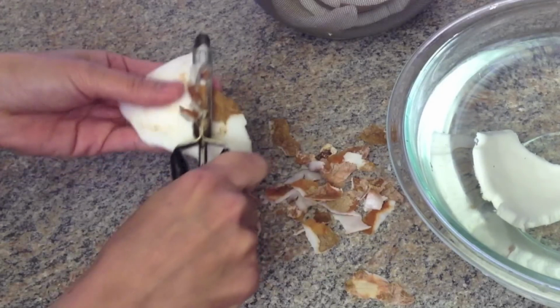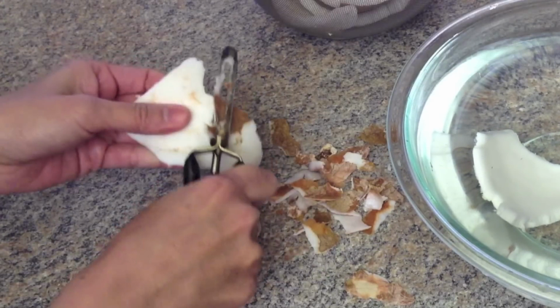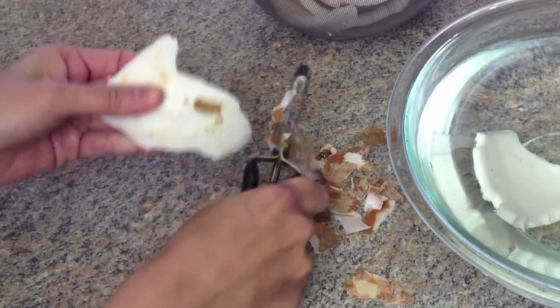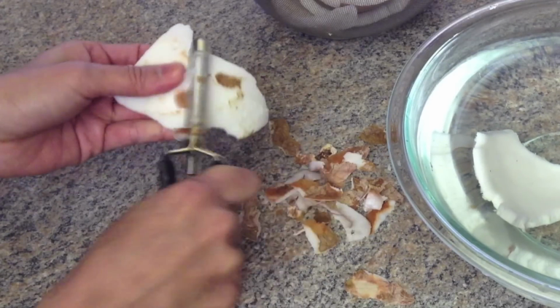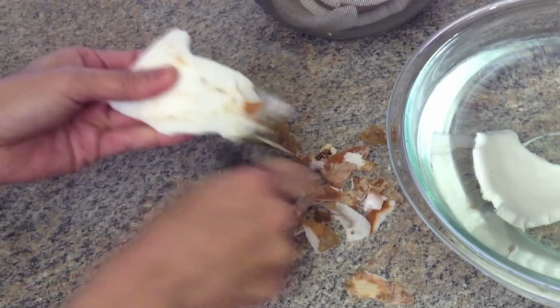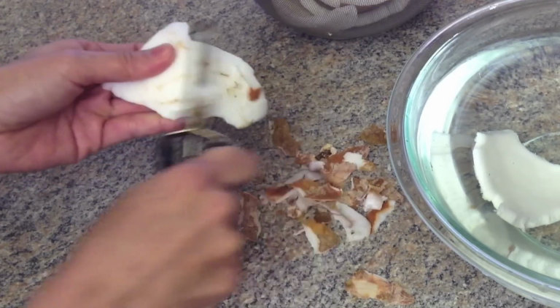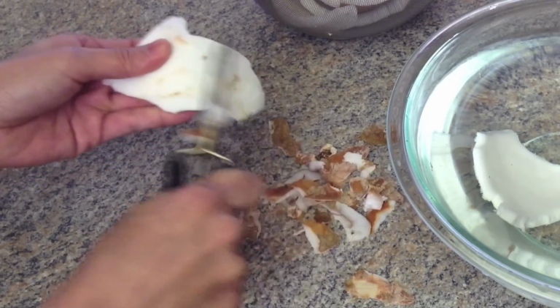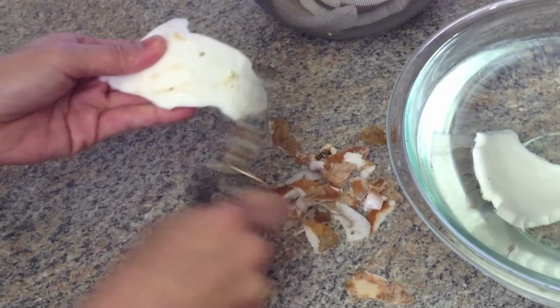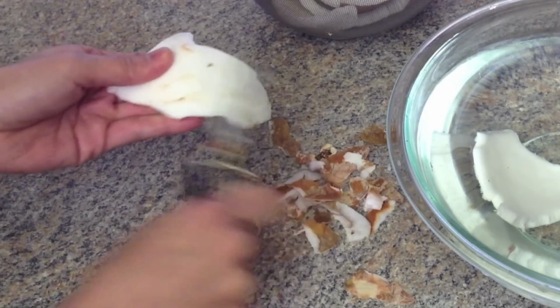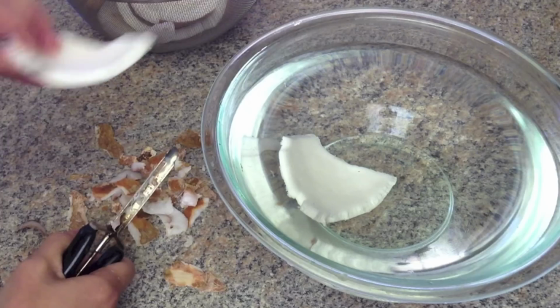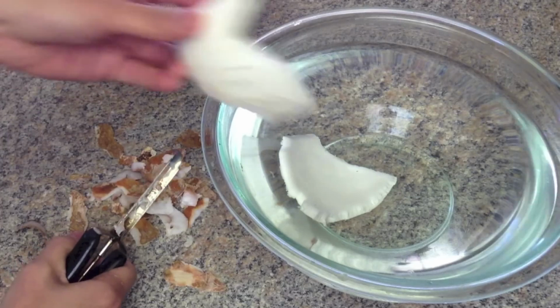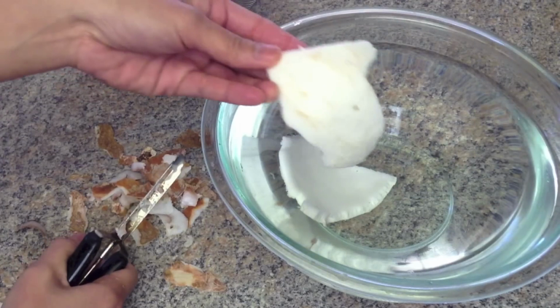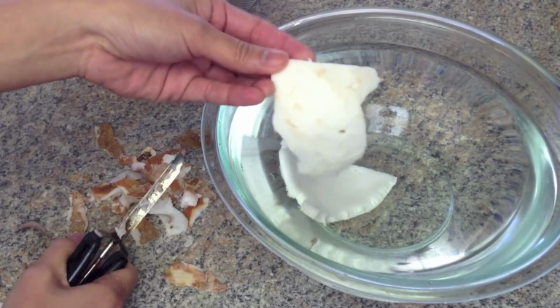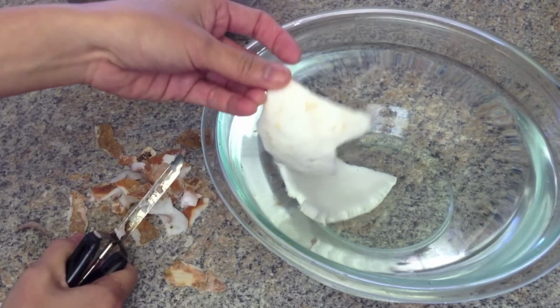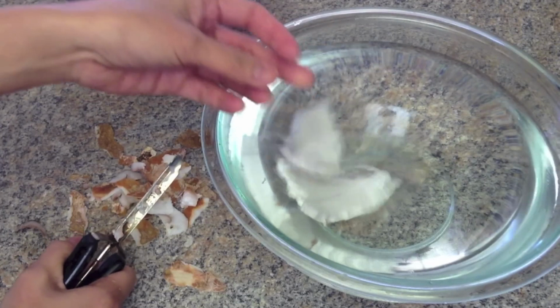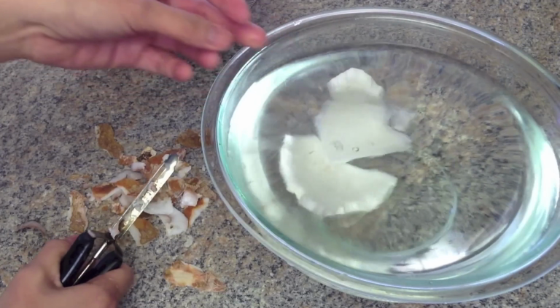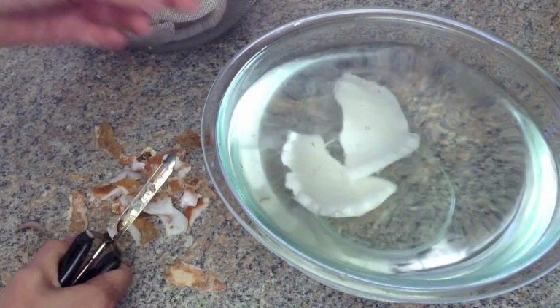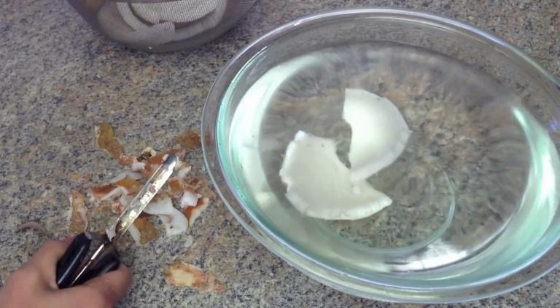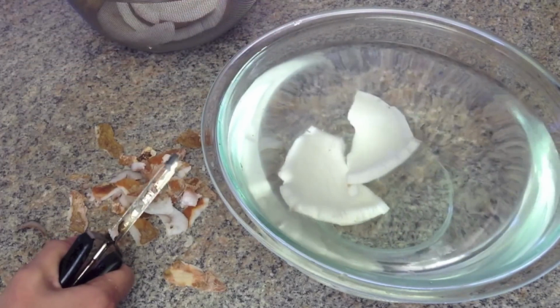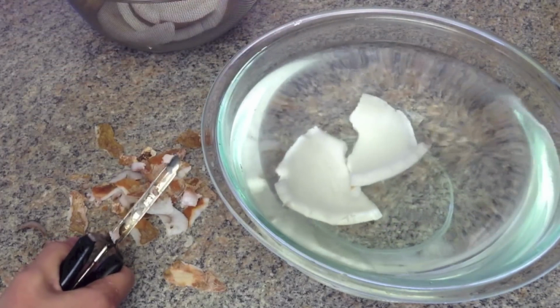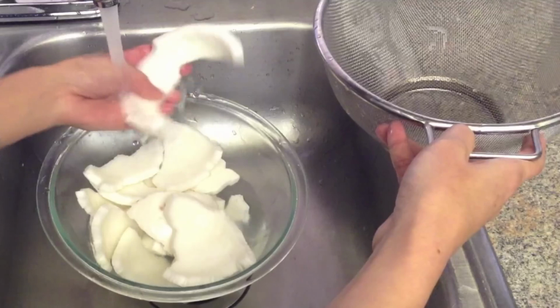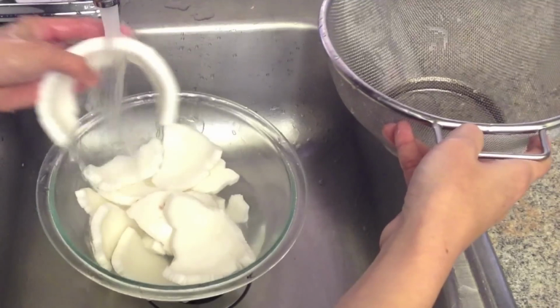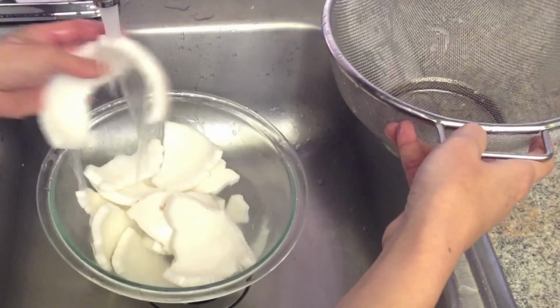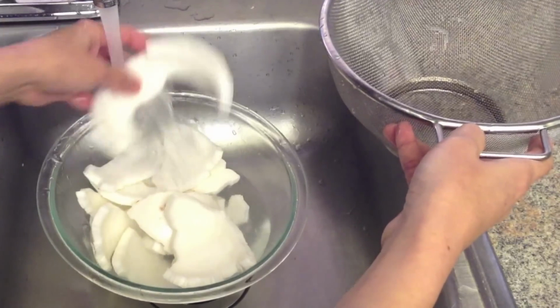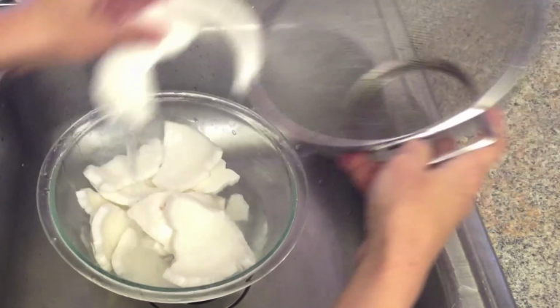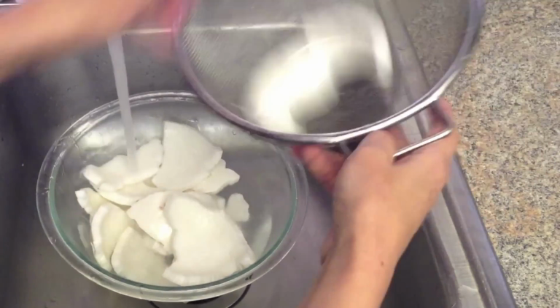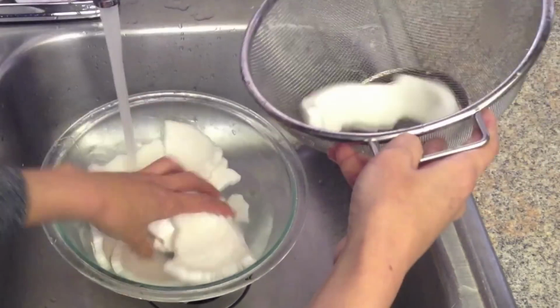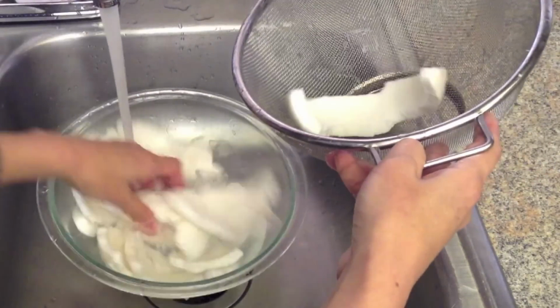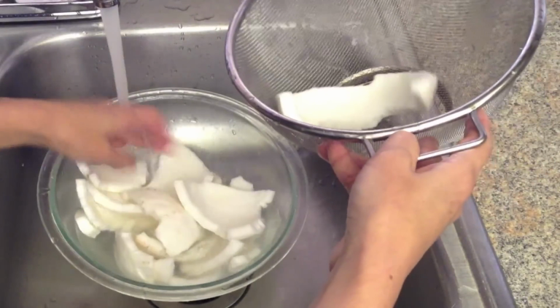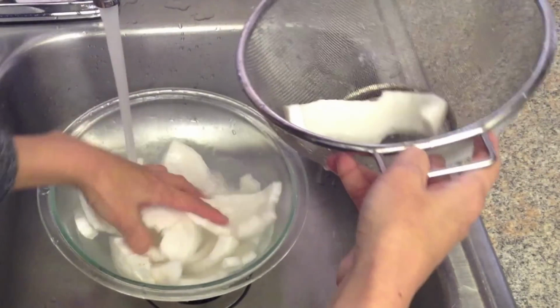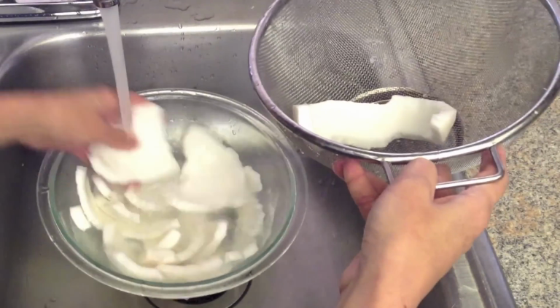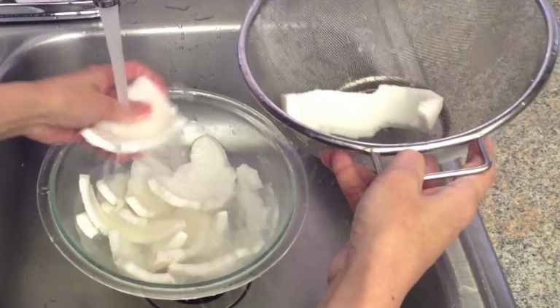Then soak it in cold water and wash each piece to remove any excess.